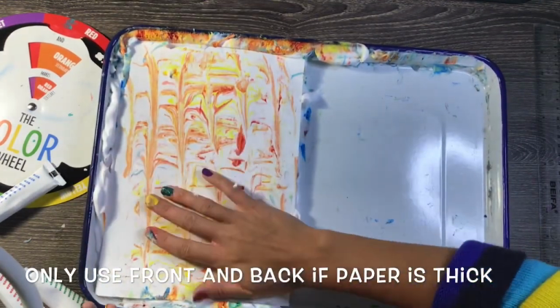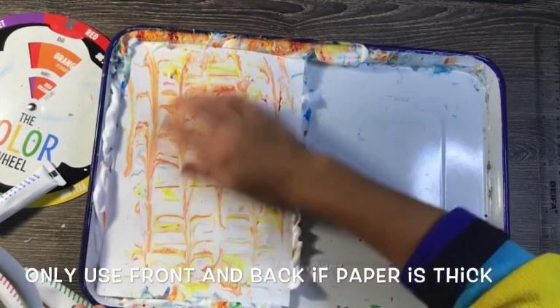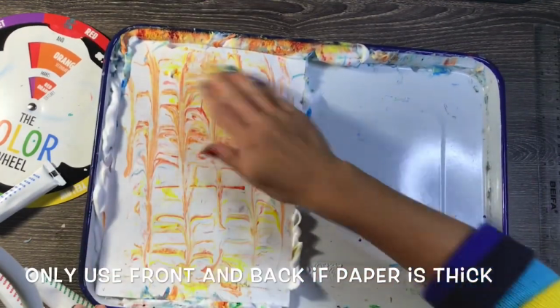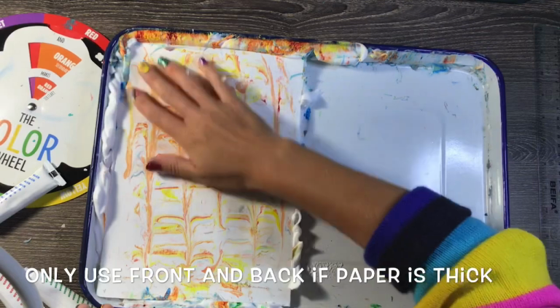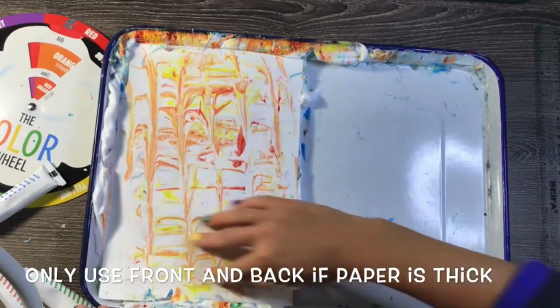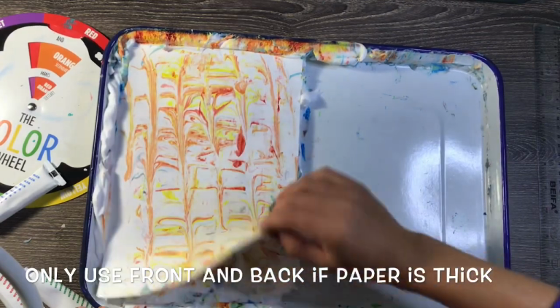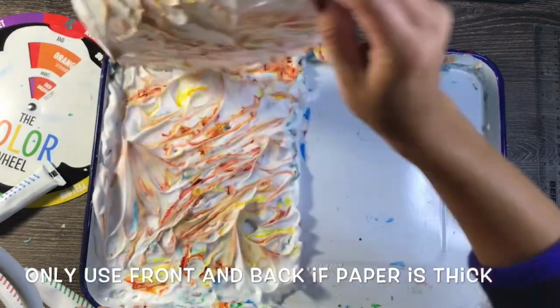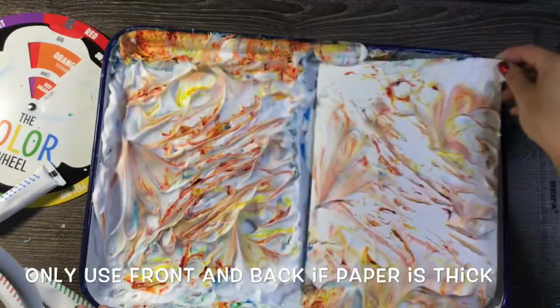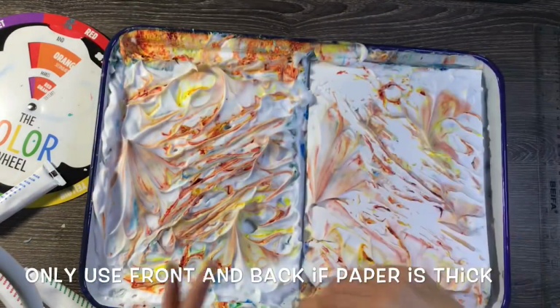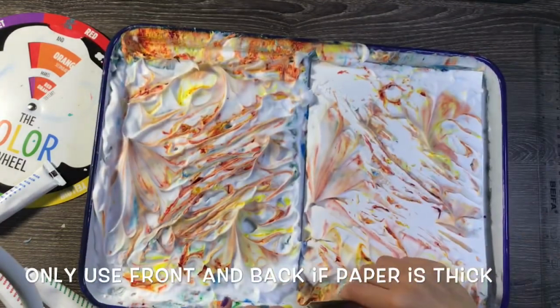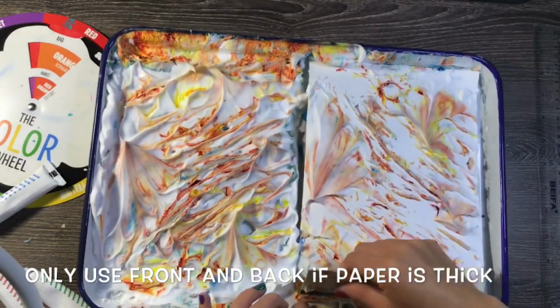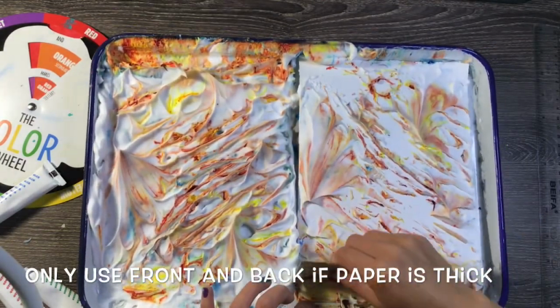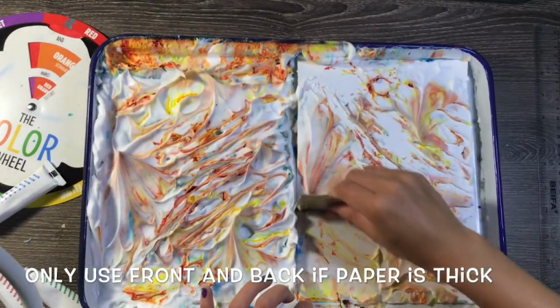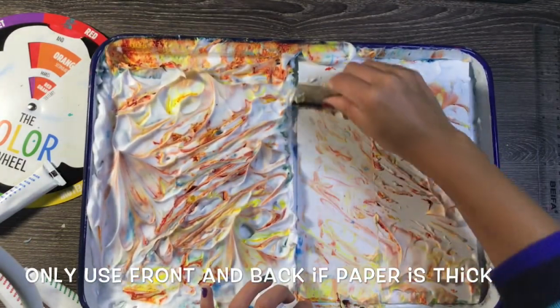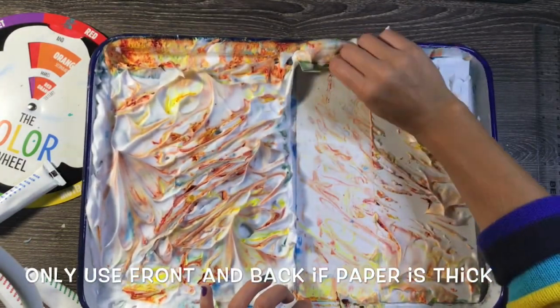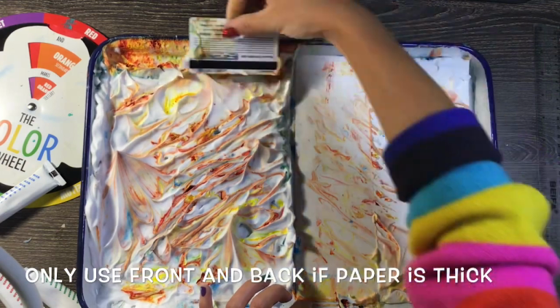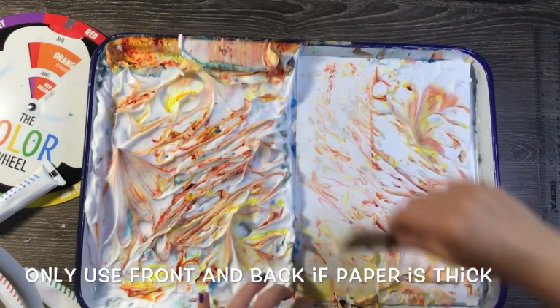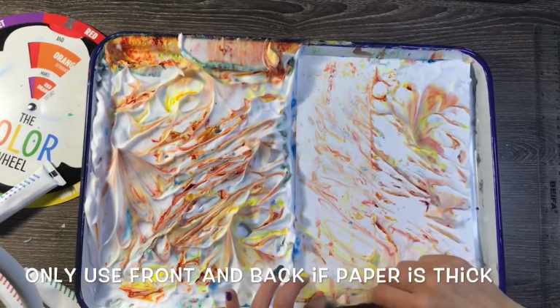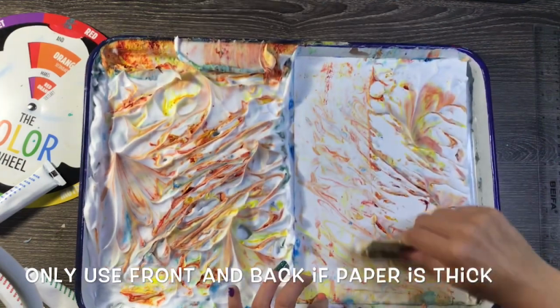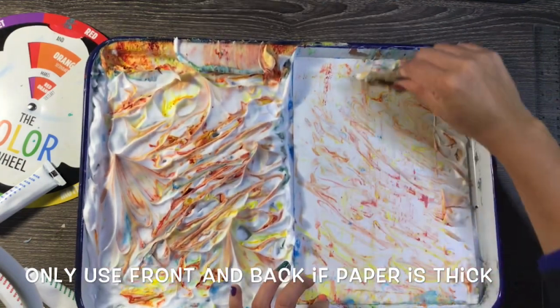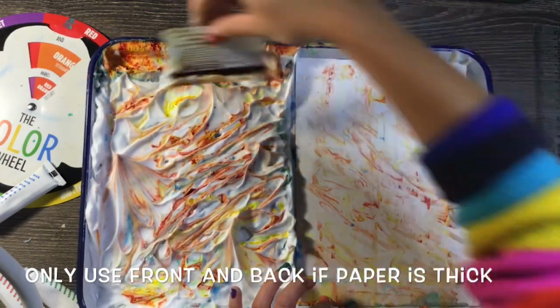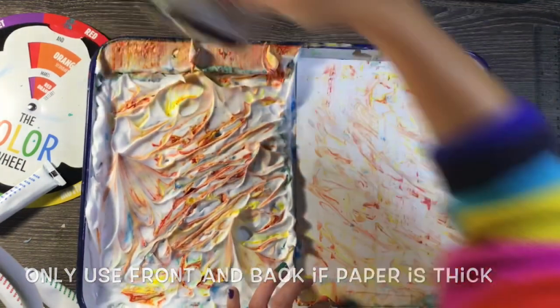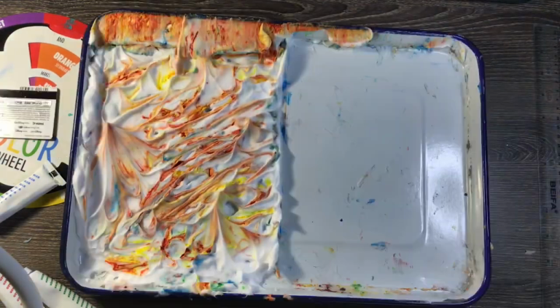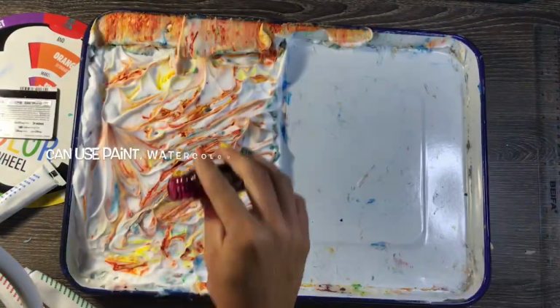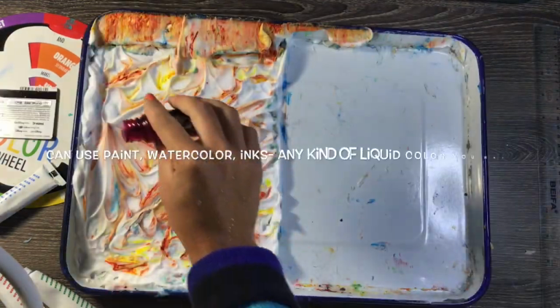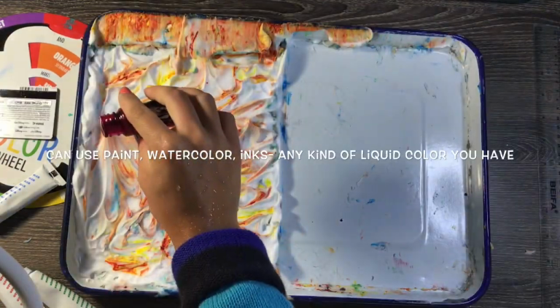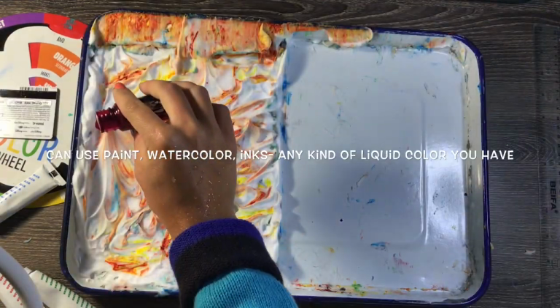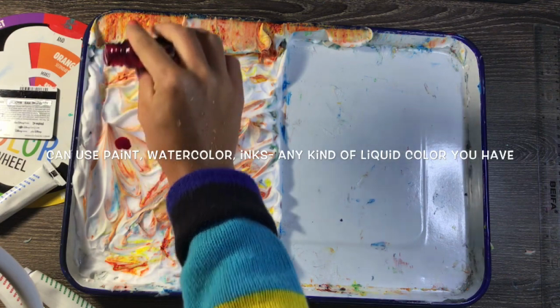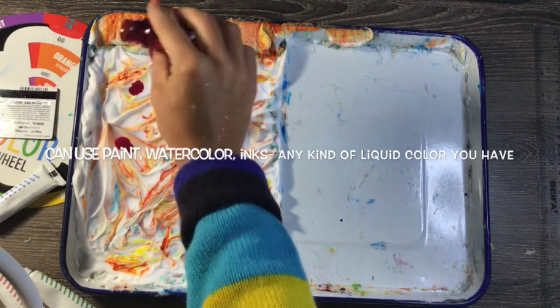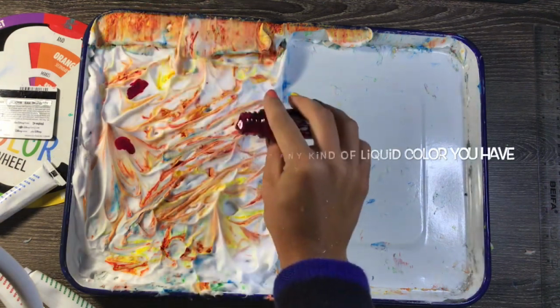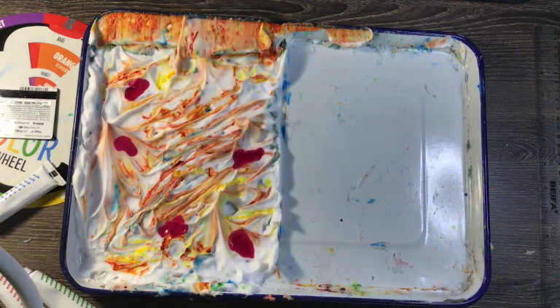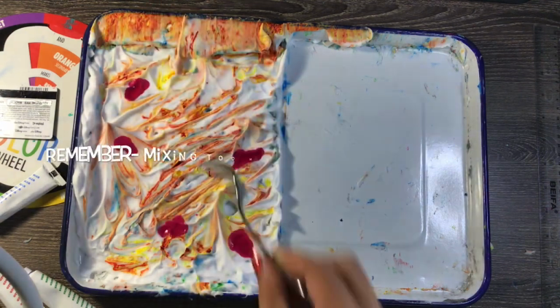I use the front and back of all my papers because this paper is thick enough to handle it. If your paper is thin — say if it's copy paper — you probably only want to do this to one side.